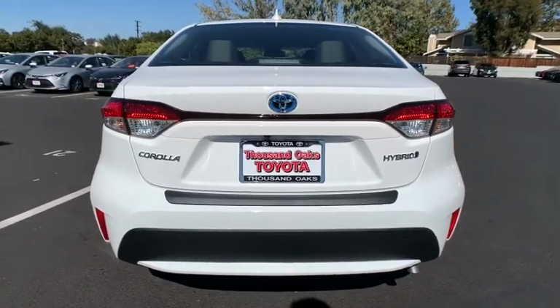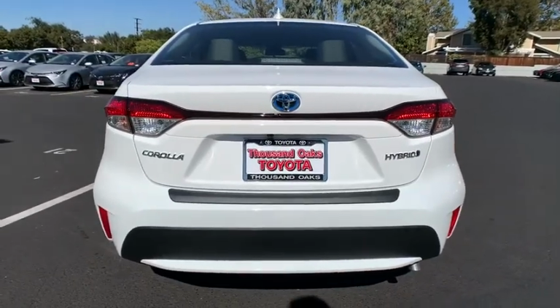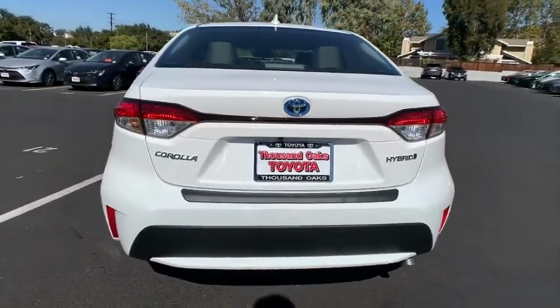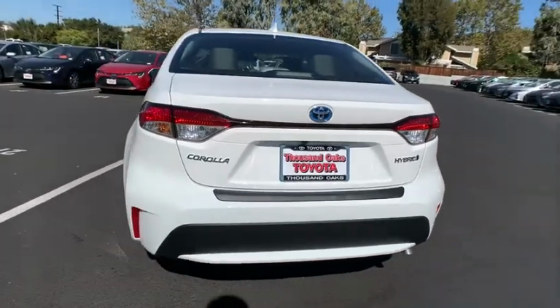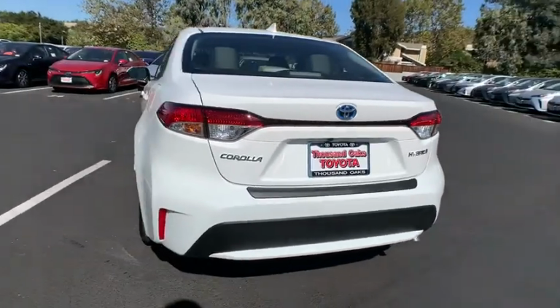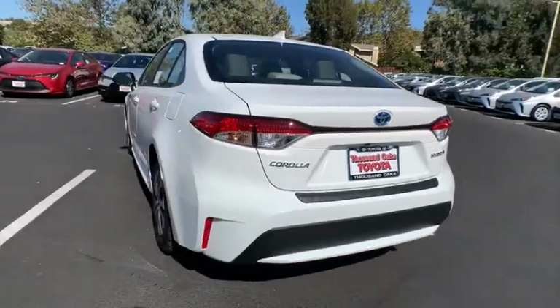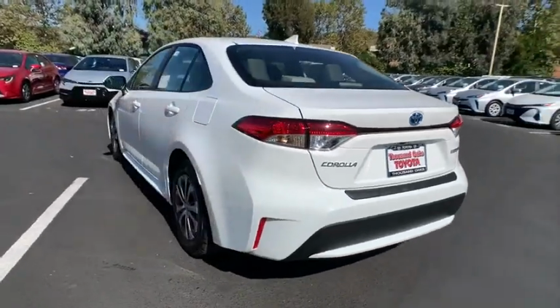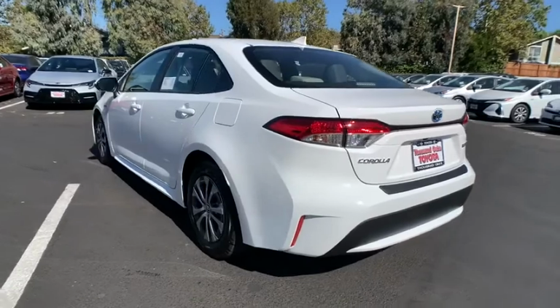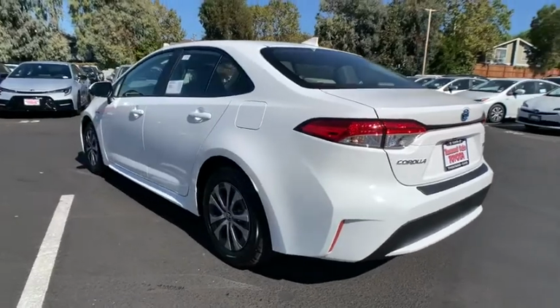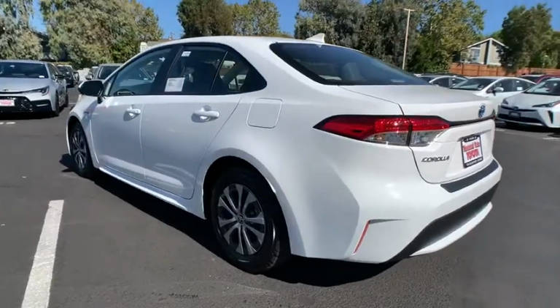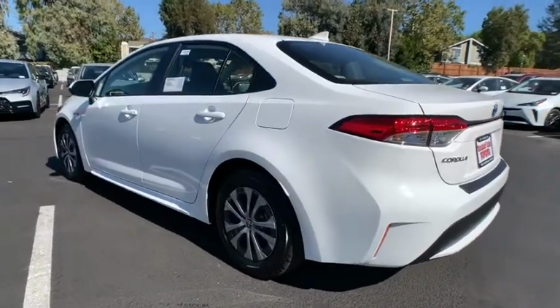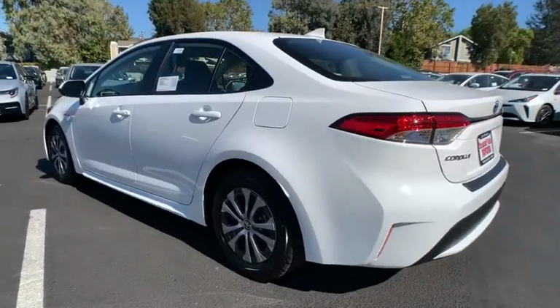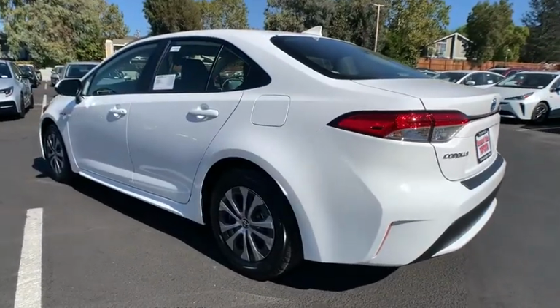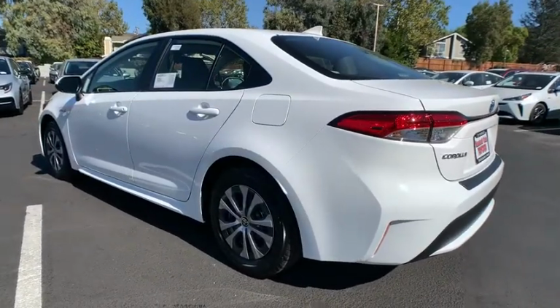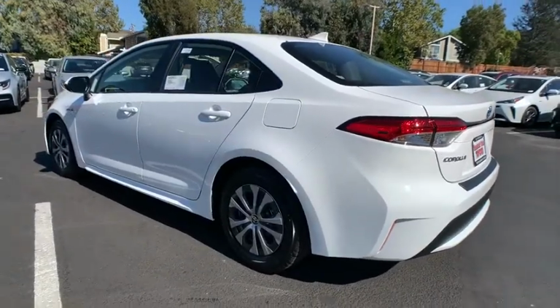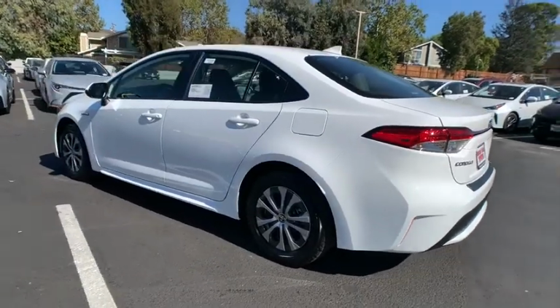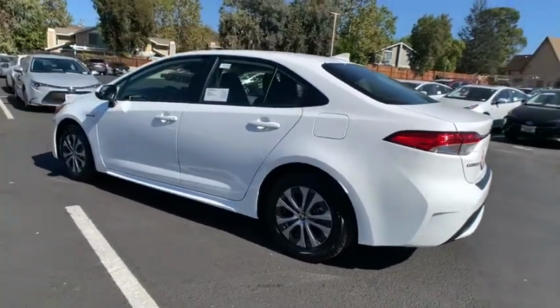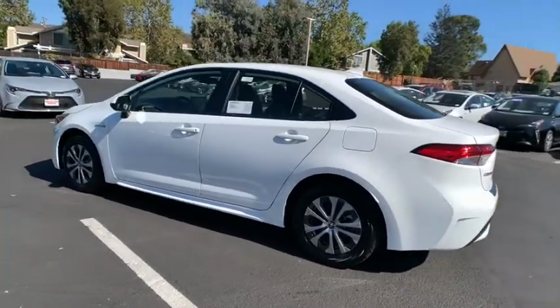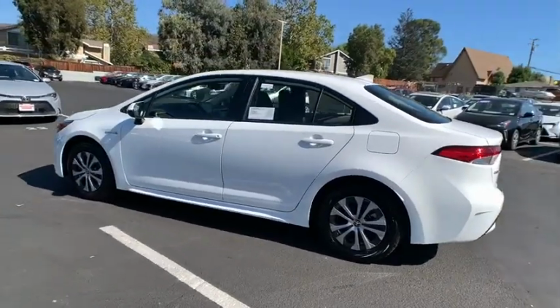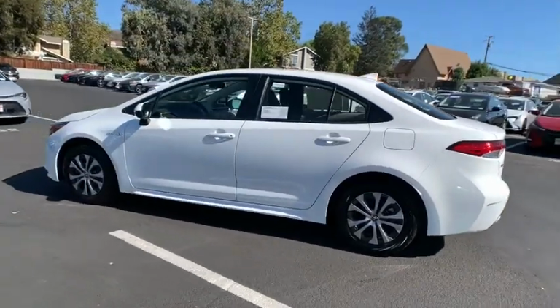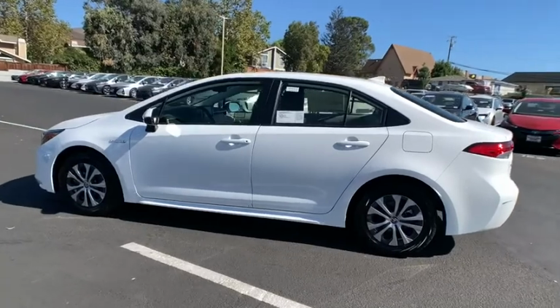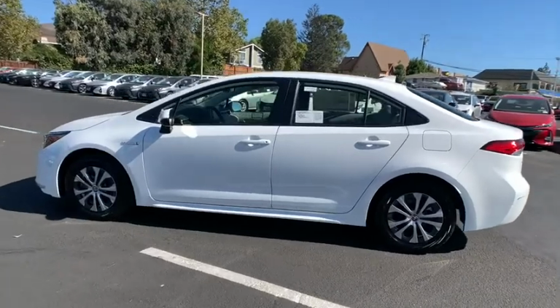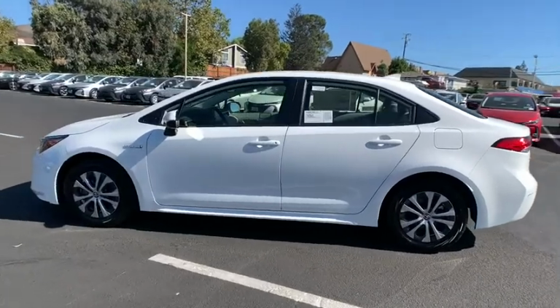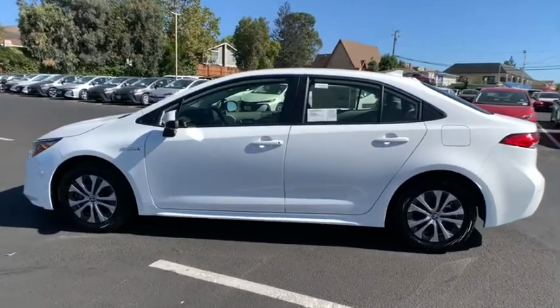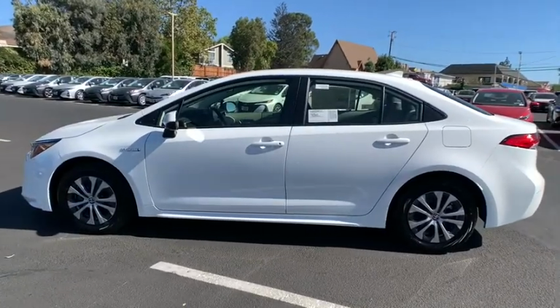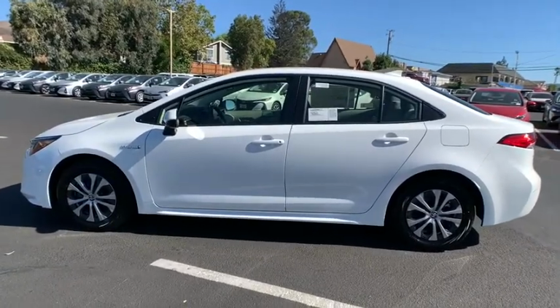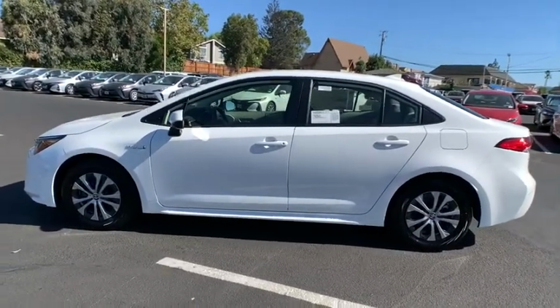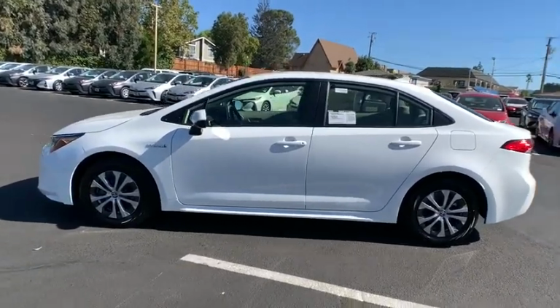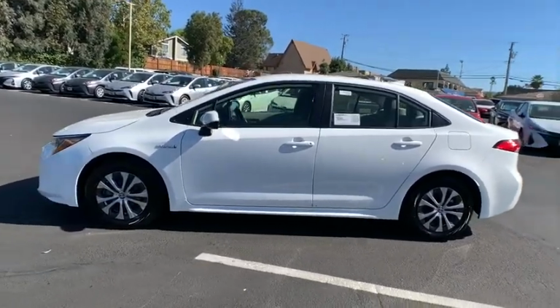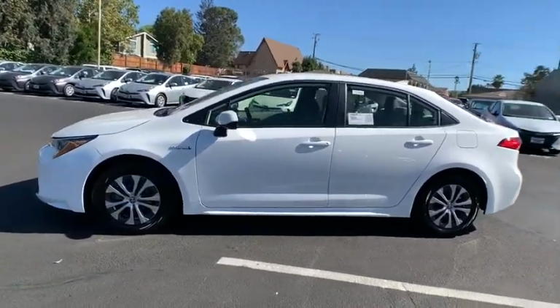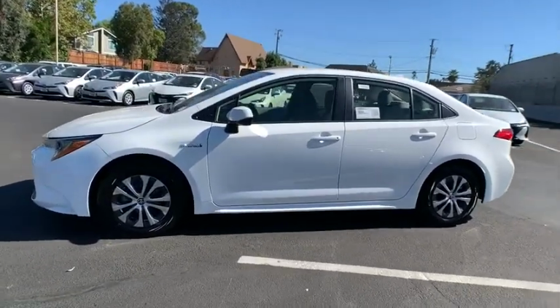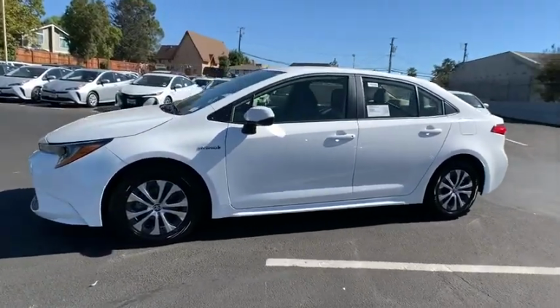Electronic stability control, four-wheel disc brakes. Feel the satisfaction that comes with choosing quality and efficiency. Treat yourself to a test drive today. Our staff will toss you the keys and give you an outstanding customer experience.